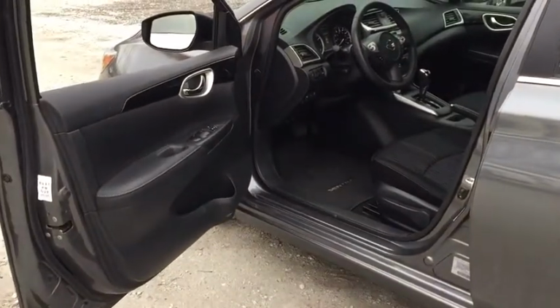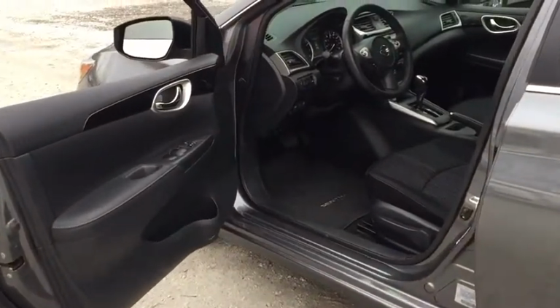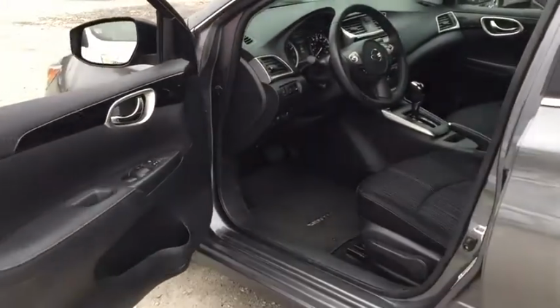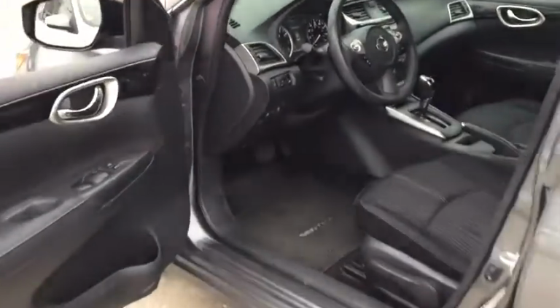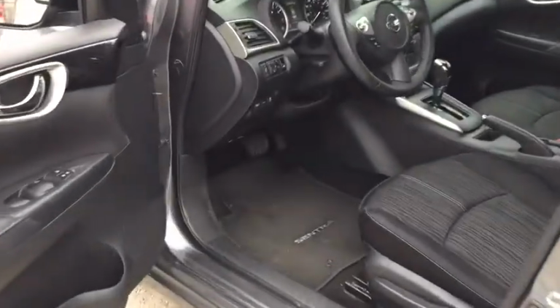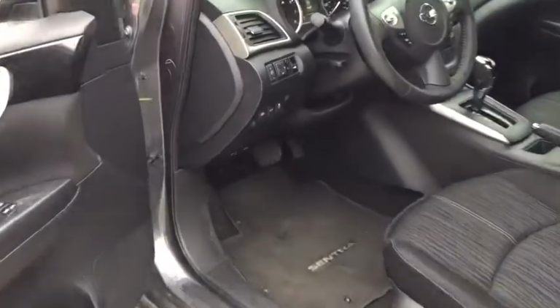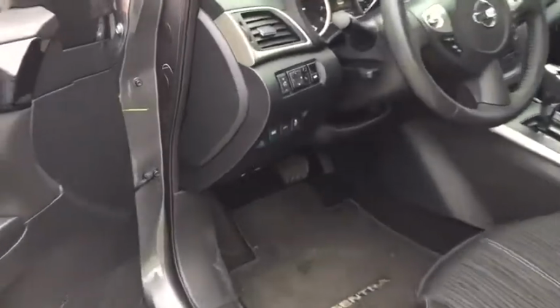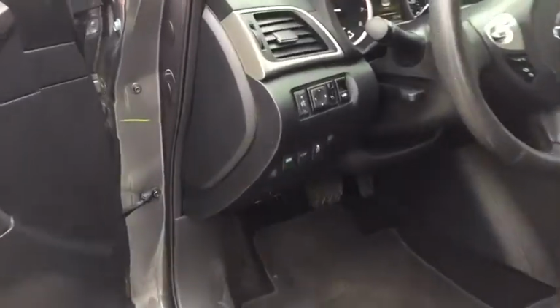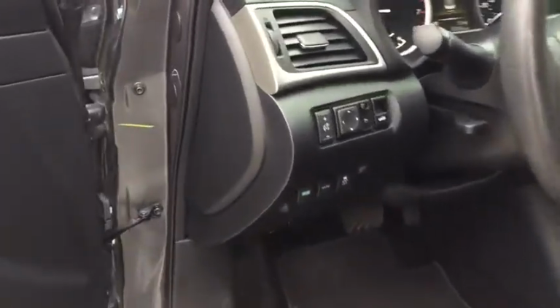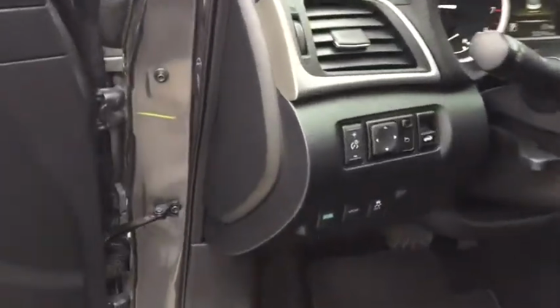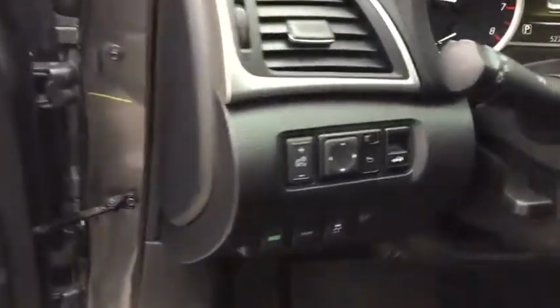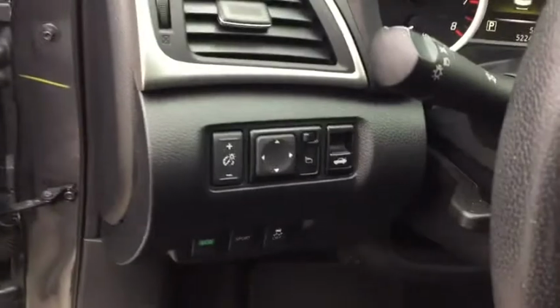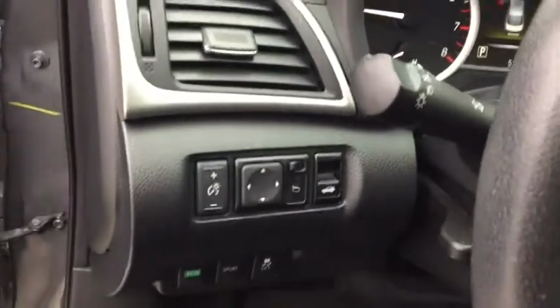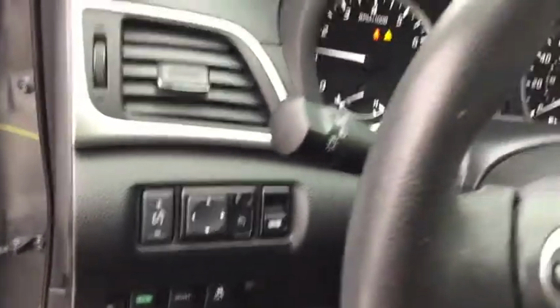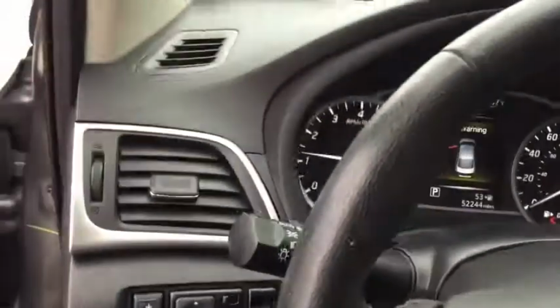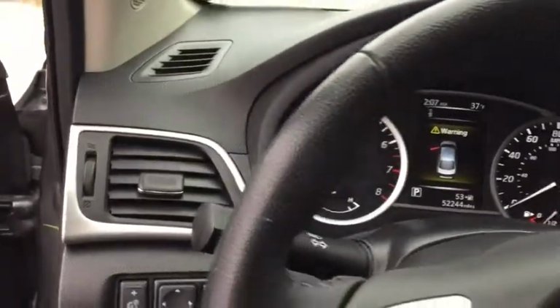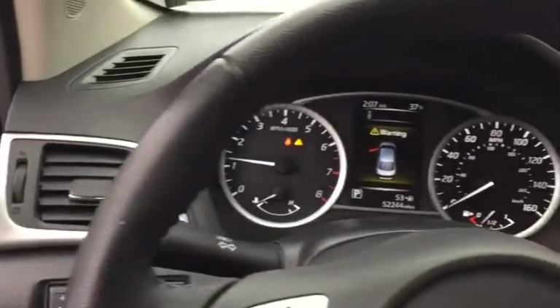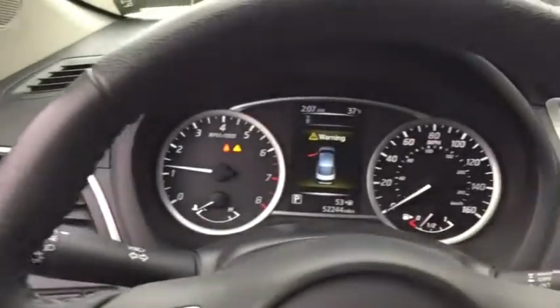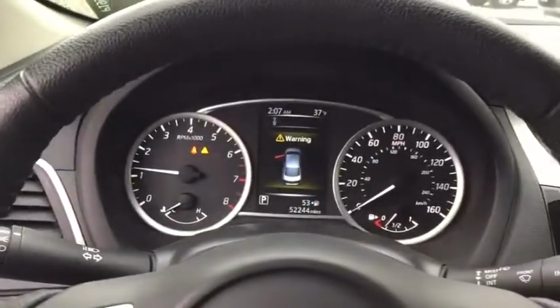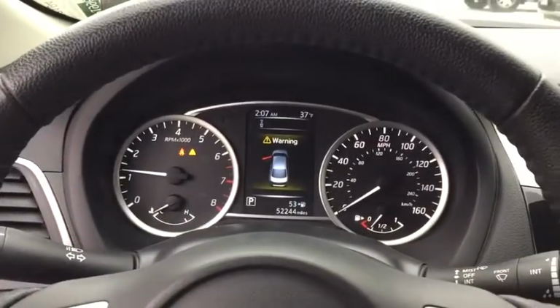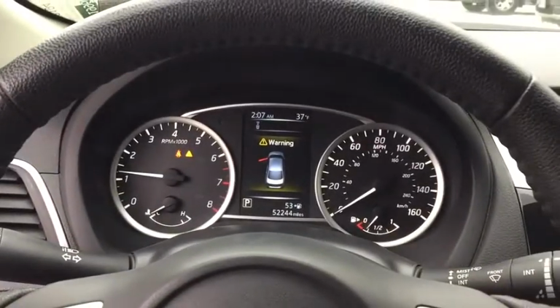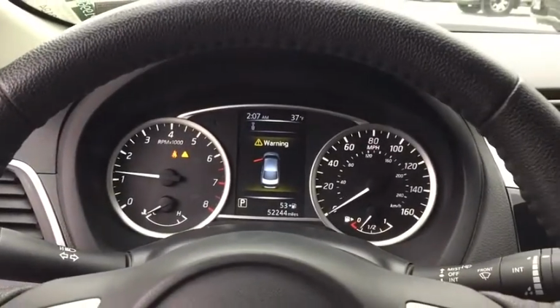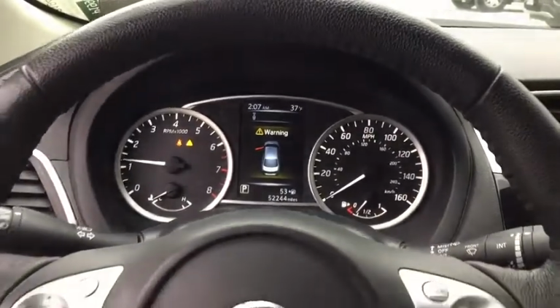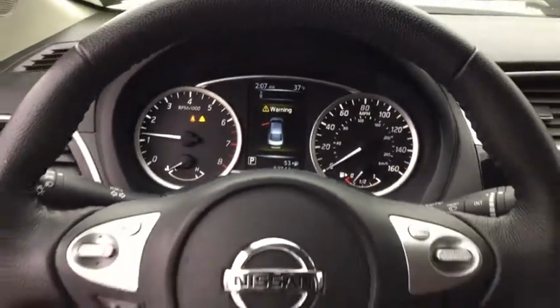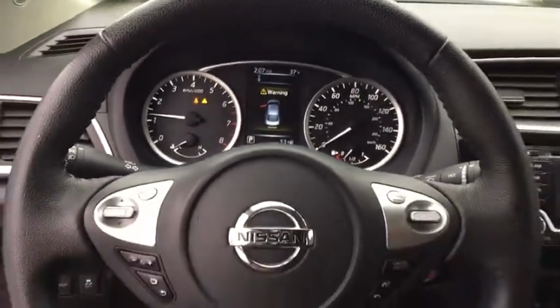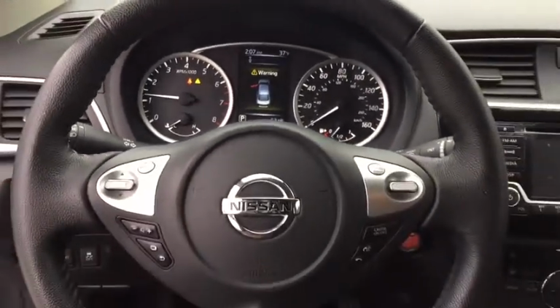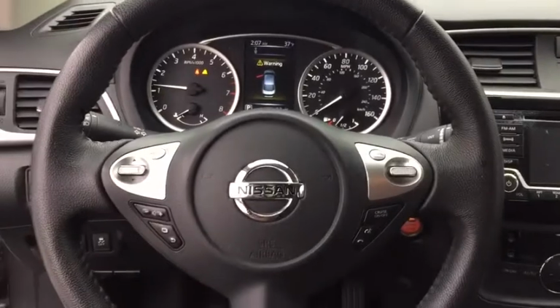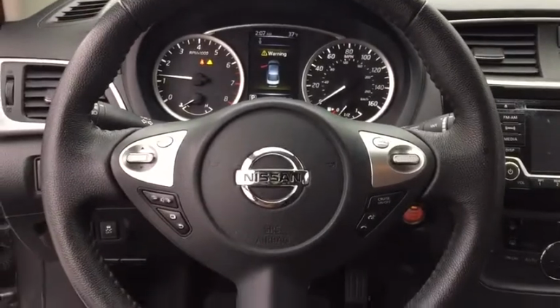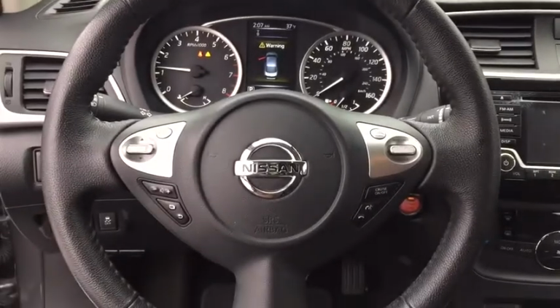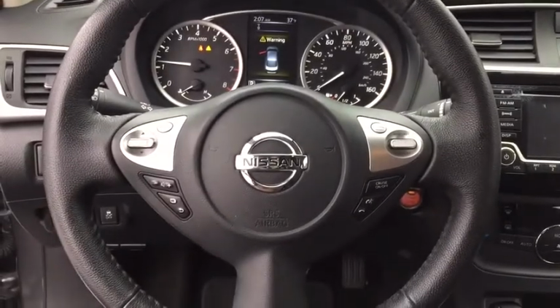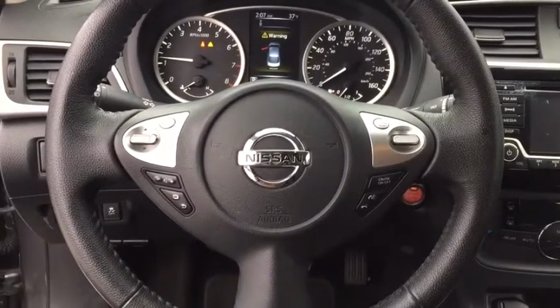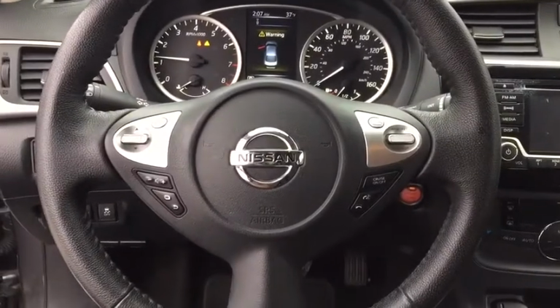Security system, rear window defroster, brake assist, overhead console, remote keyless entry, tachometer, panic alarm, front bucket seats, front reading lamps, and driver vanity mirror.